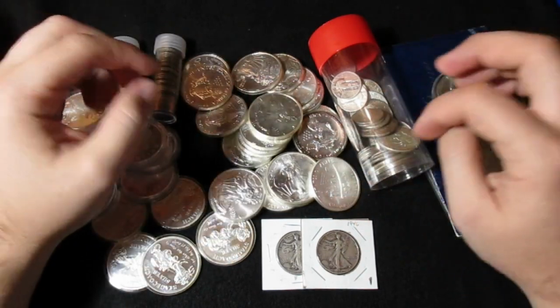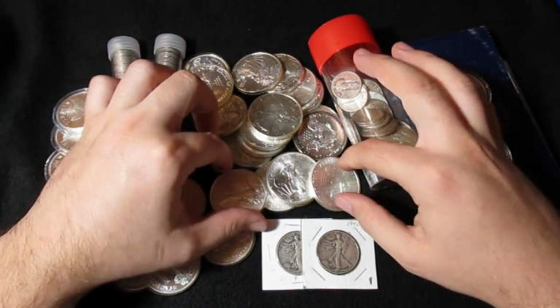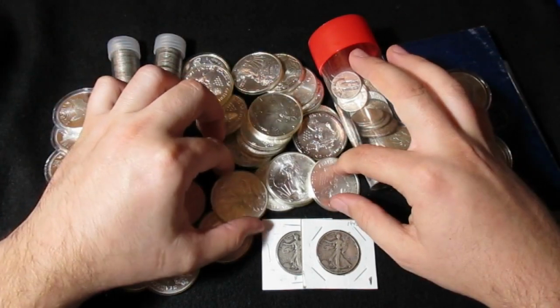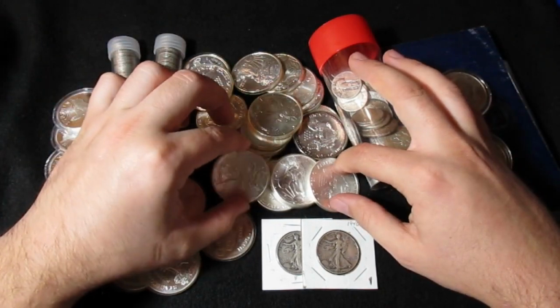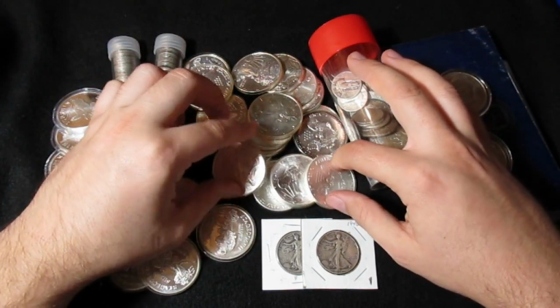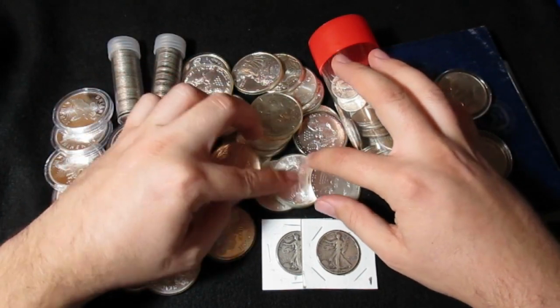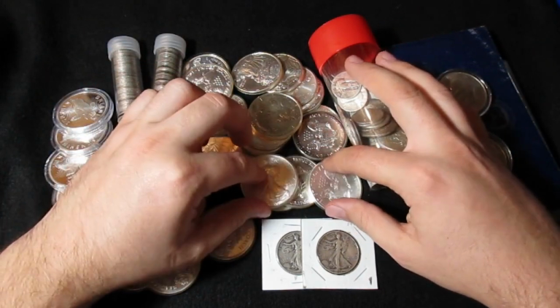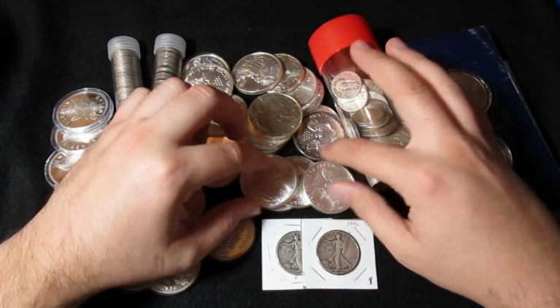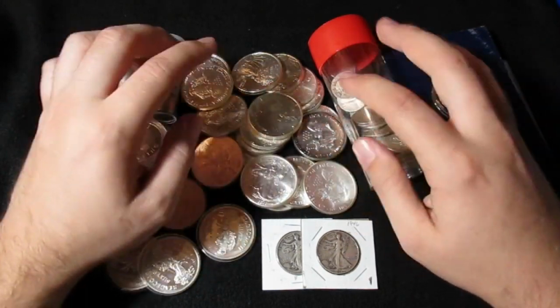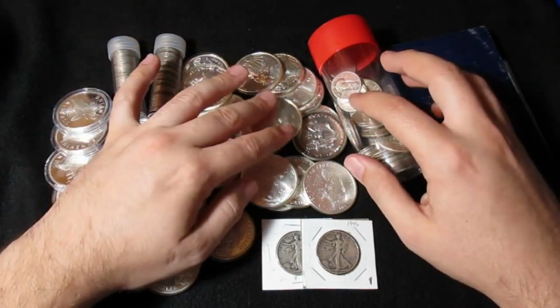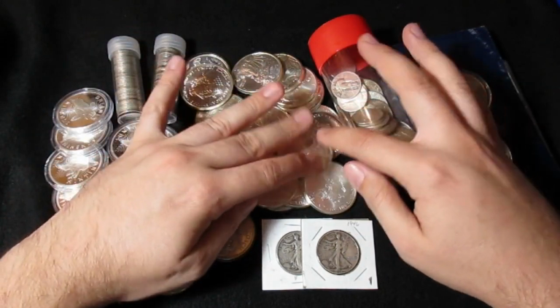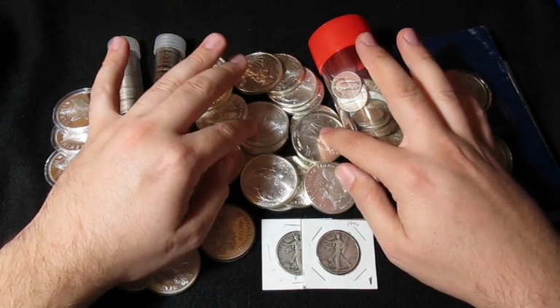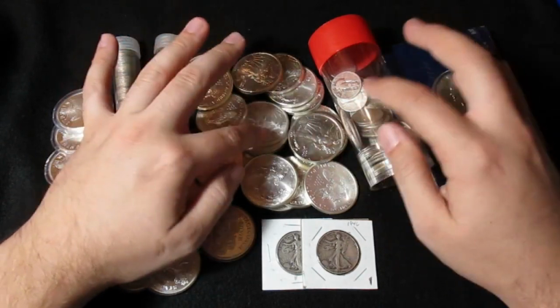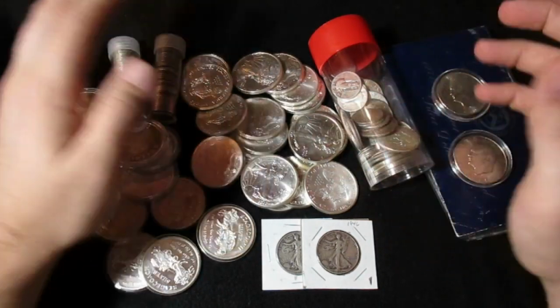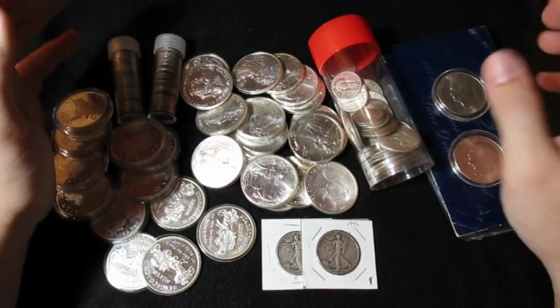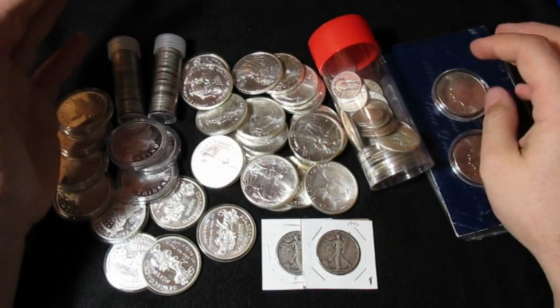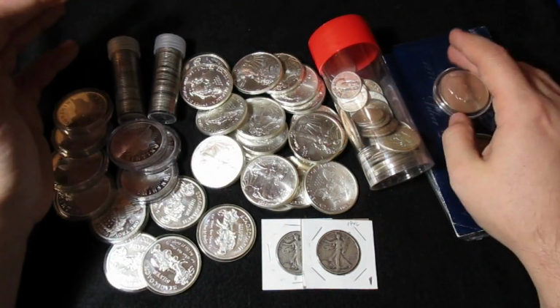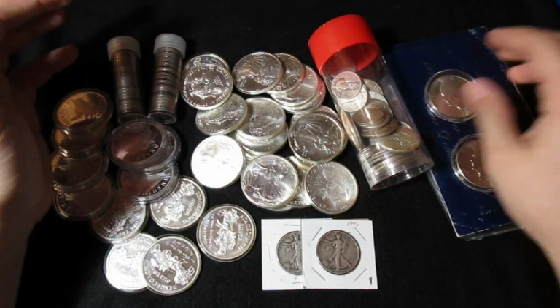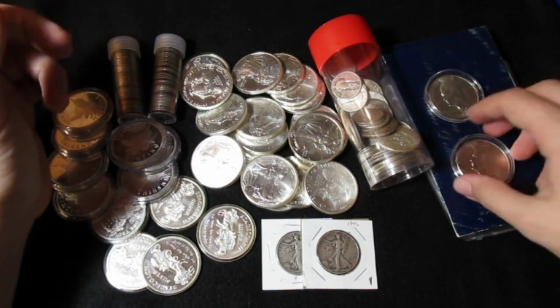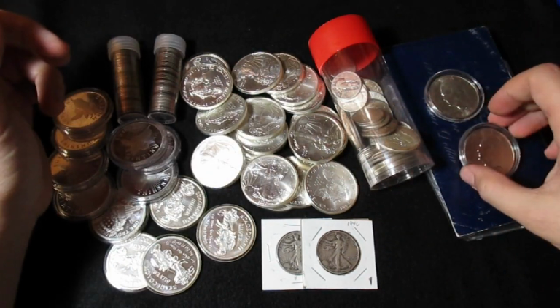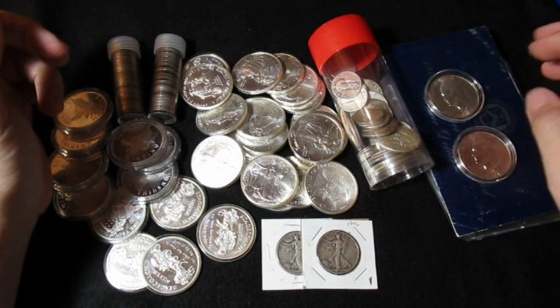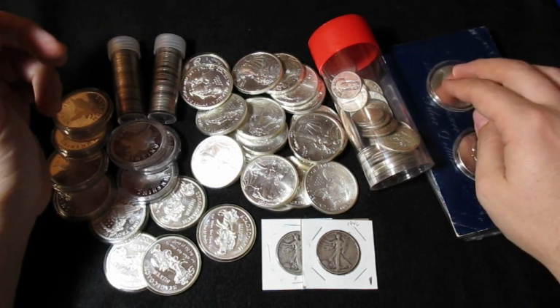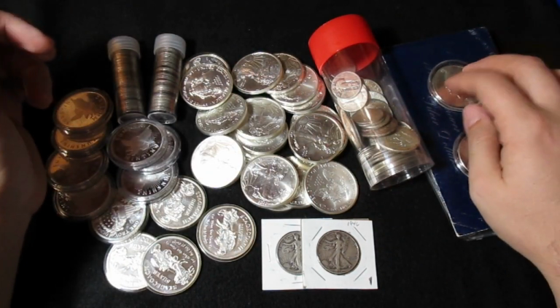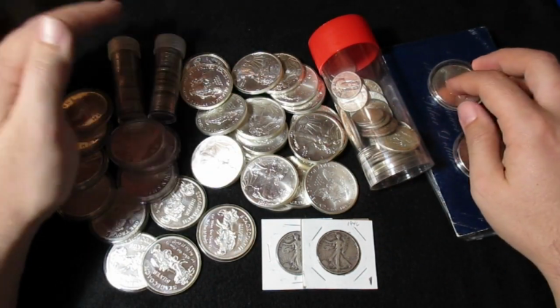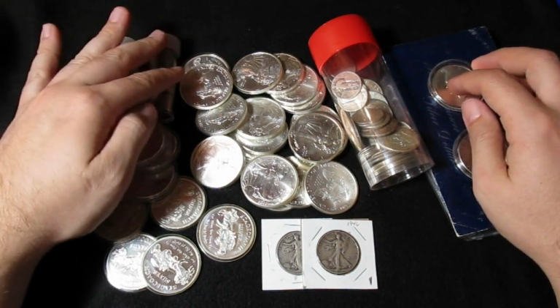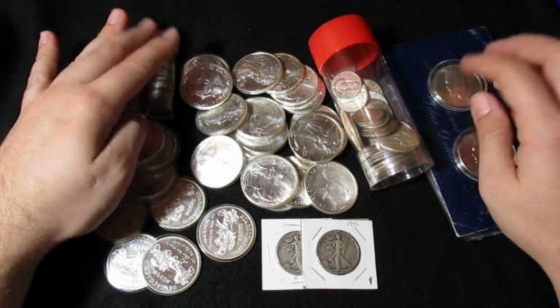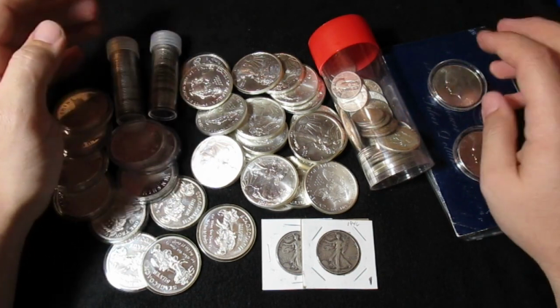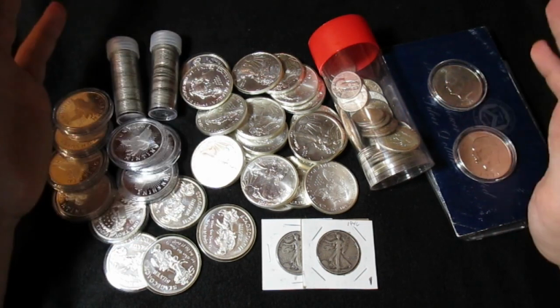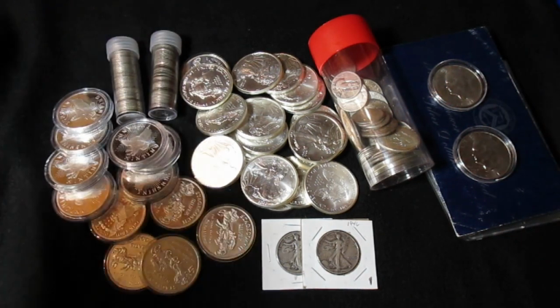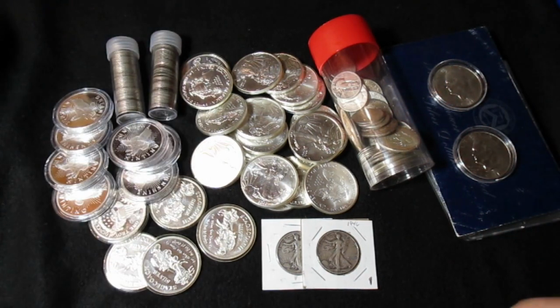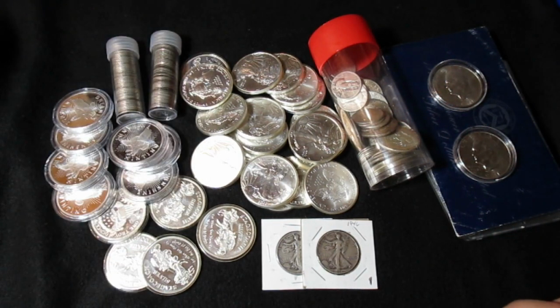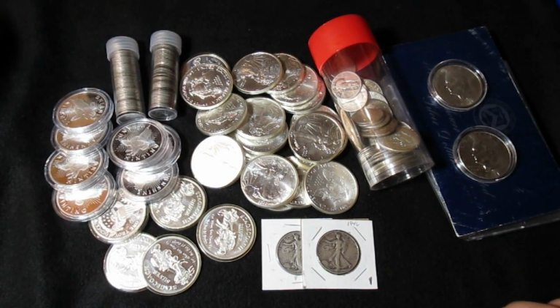I don't usually buy this much silver at one shot — at least I didn't last year. But this year, 2020 is different. It's more like saving for a while and then buying the good deals when they come up.